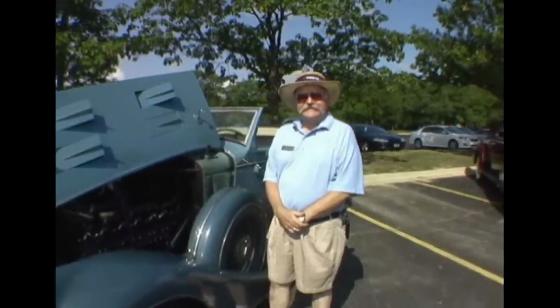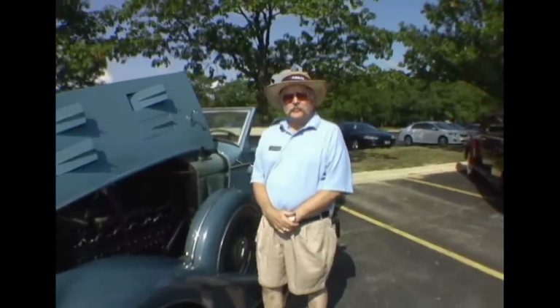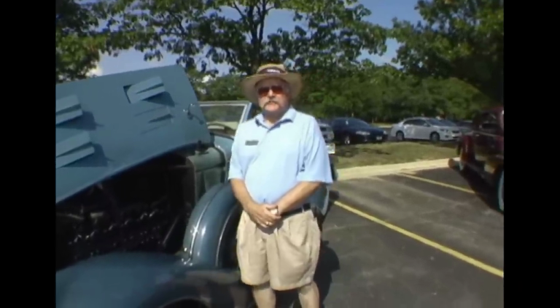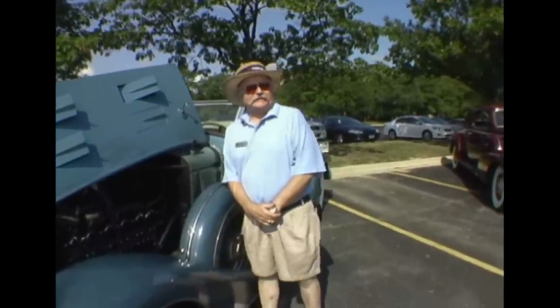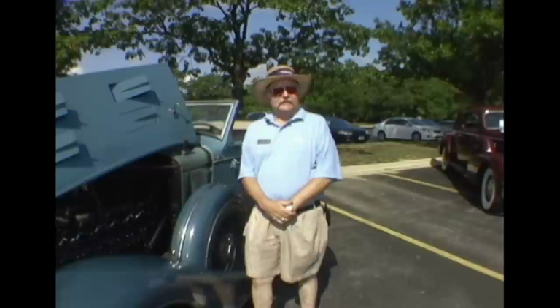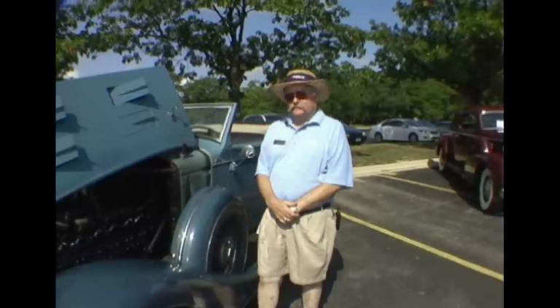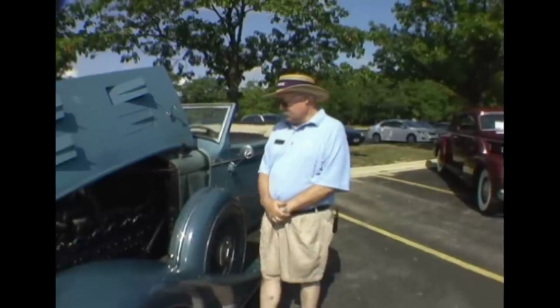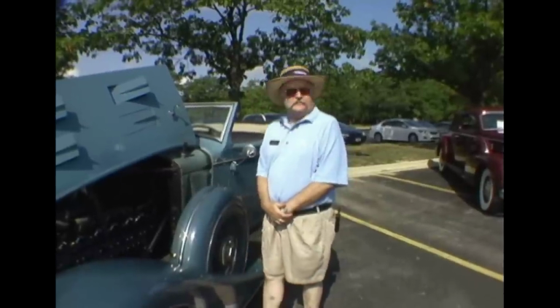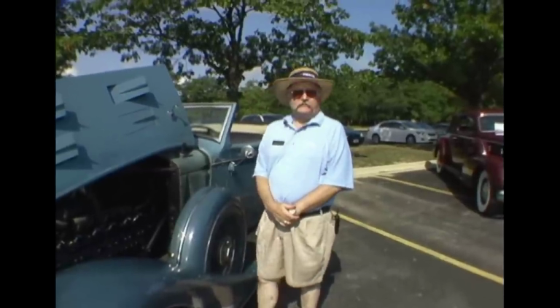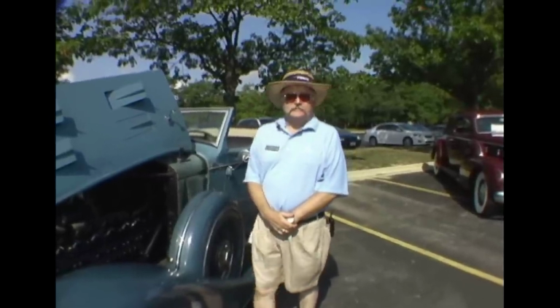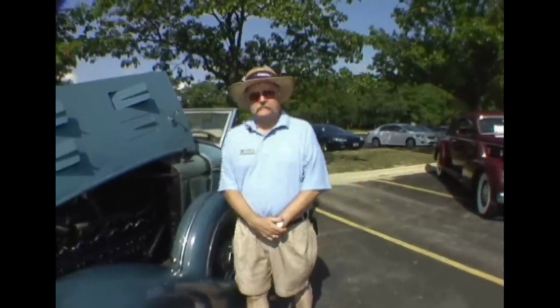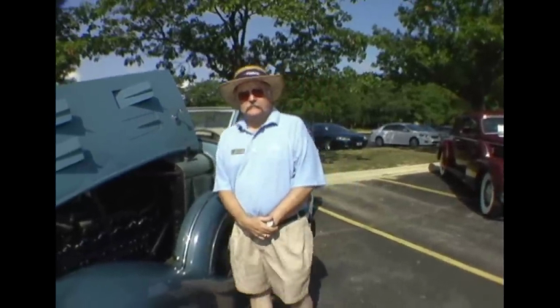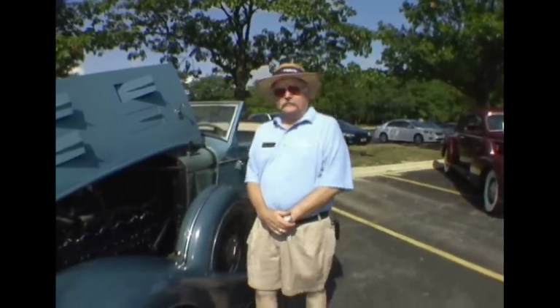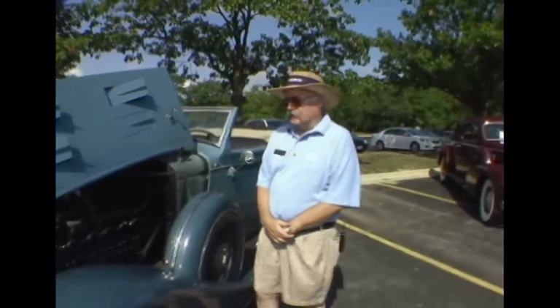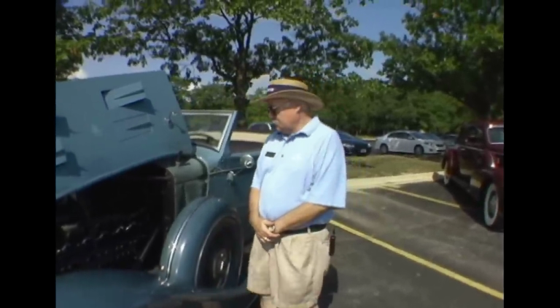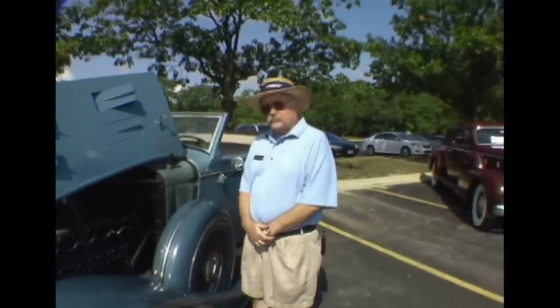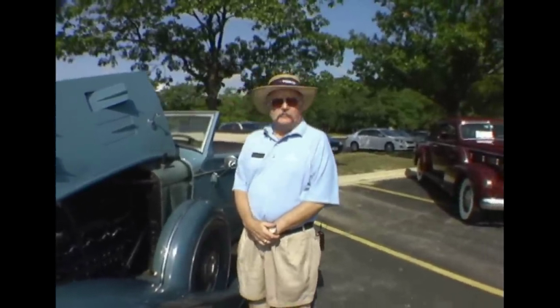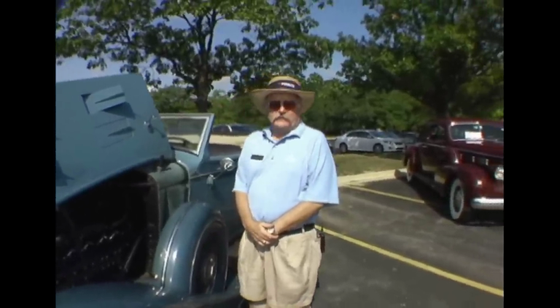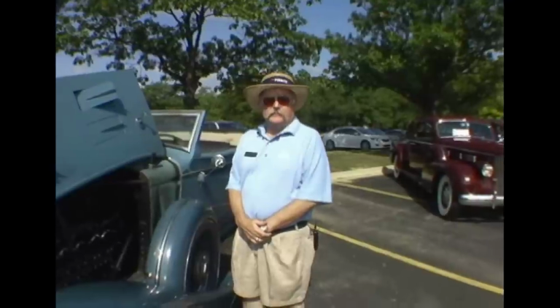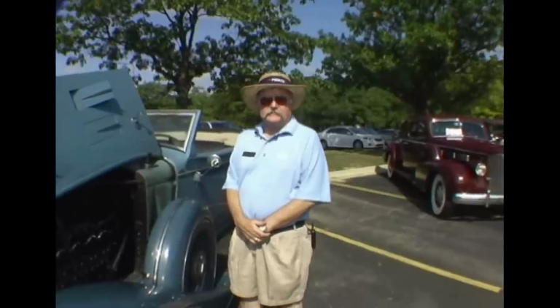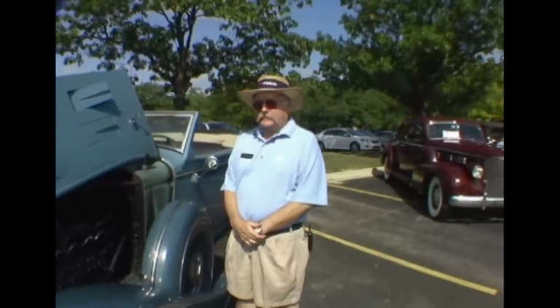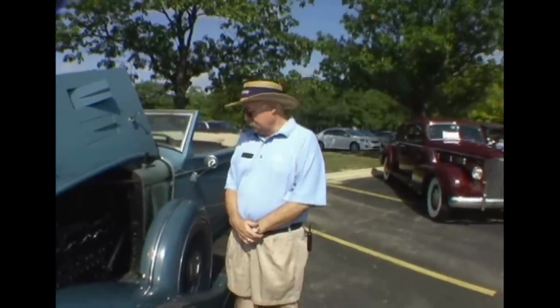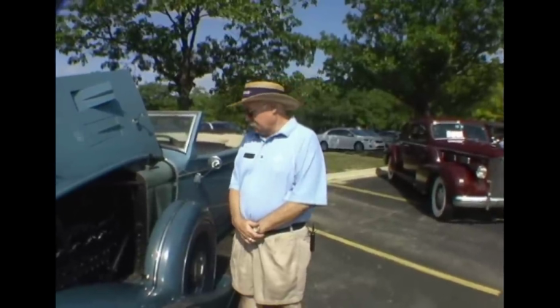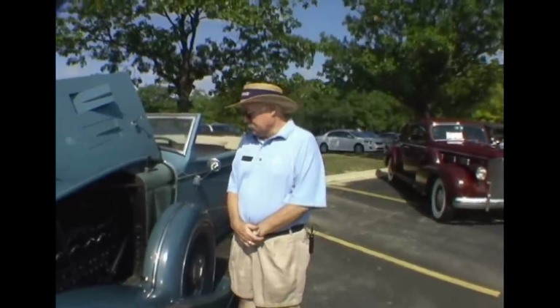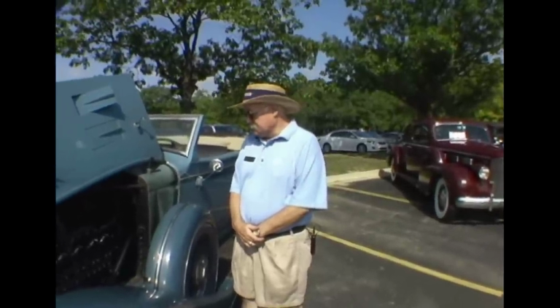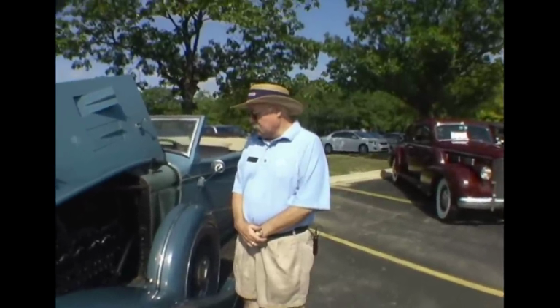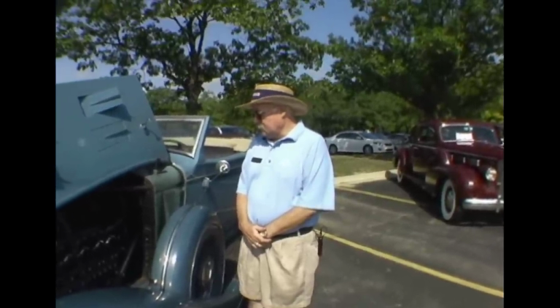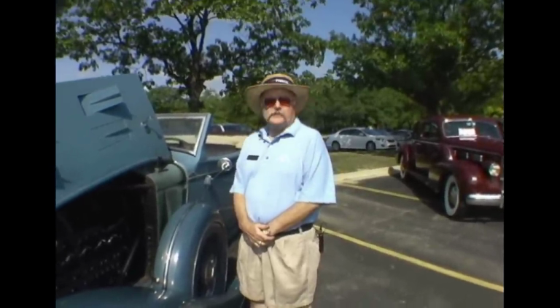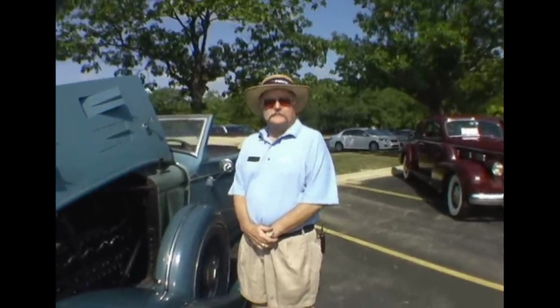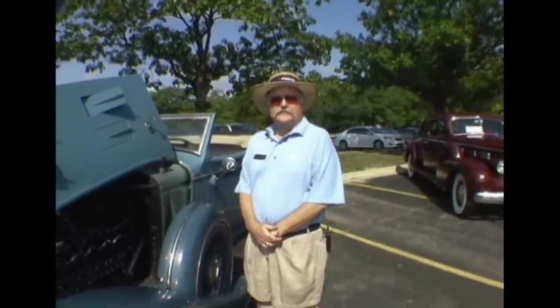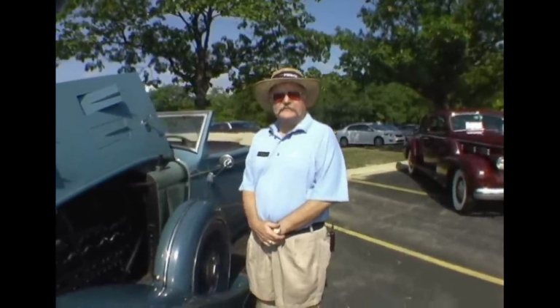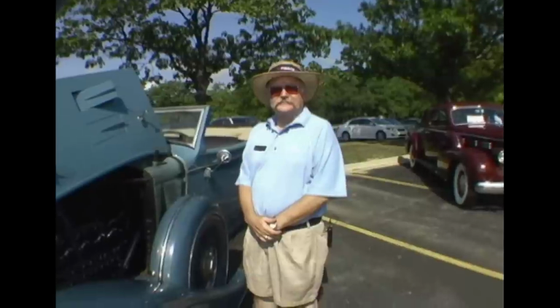It was owned by the same guy — he bought it in 1953 and sold it to me about four years ago. So we've done major mechanical work on it, had to rebuild the engine in order to get it going. And now, after four years, it's ready to take off on long tours.